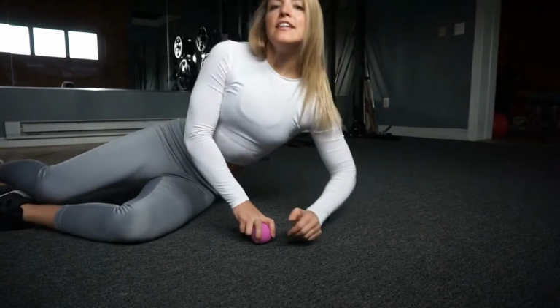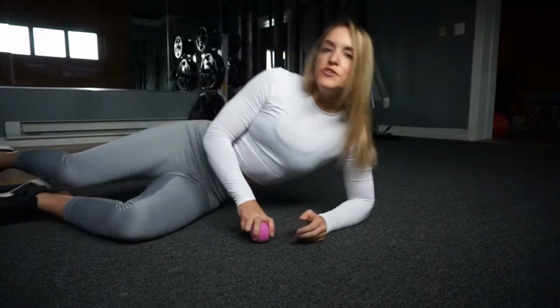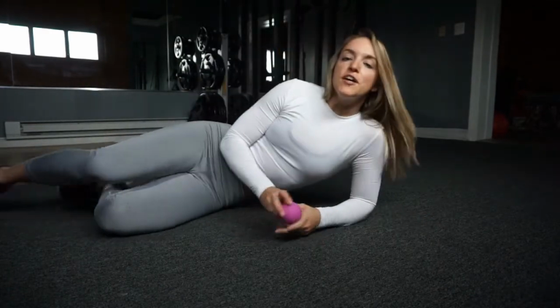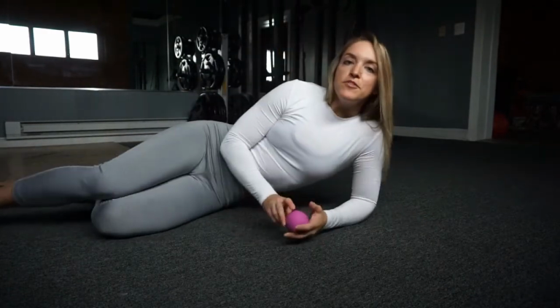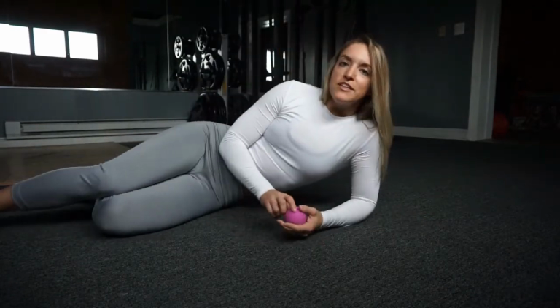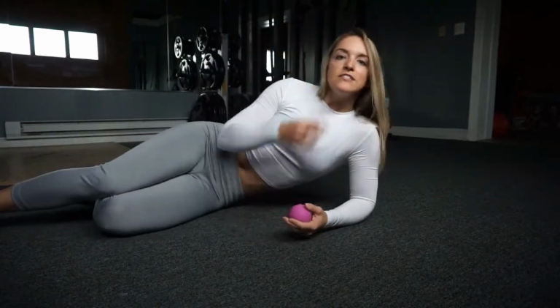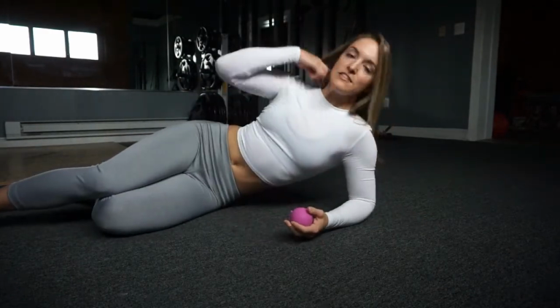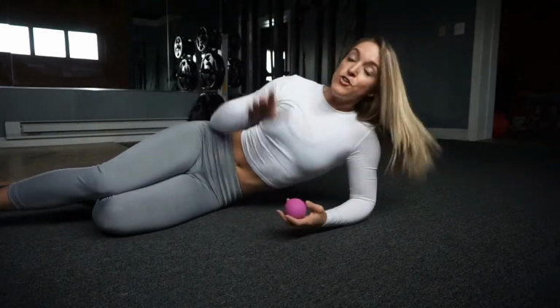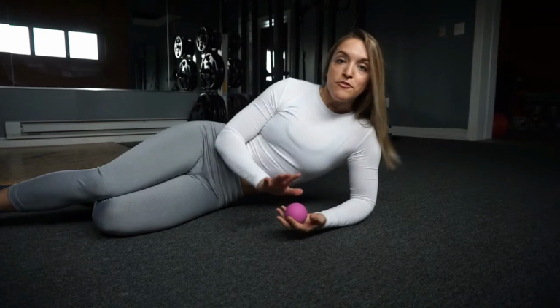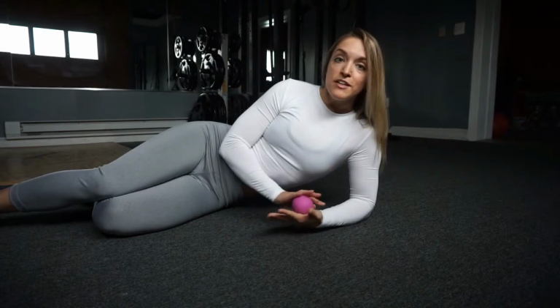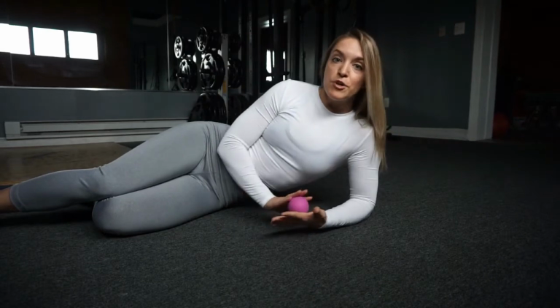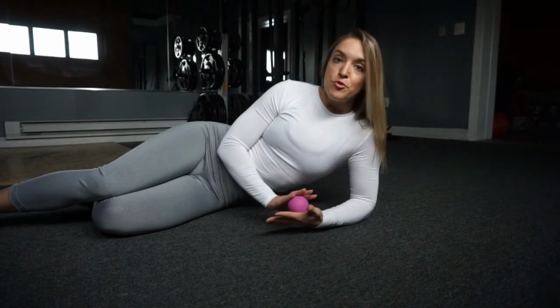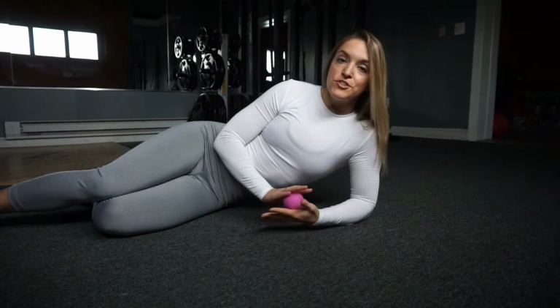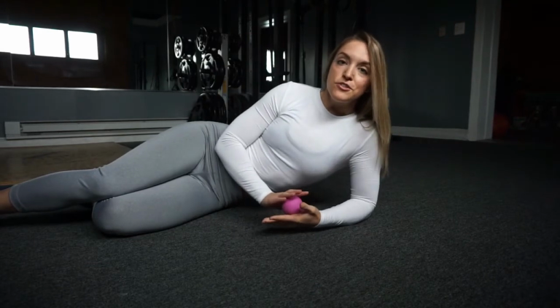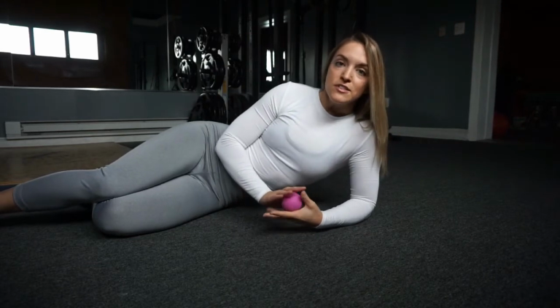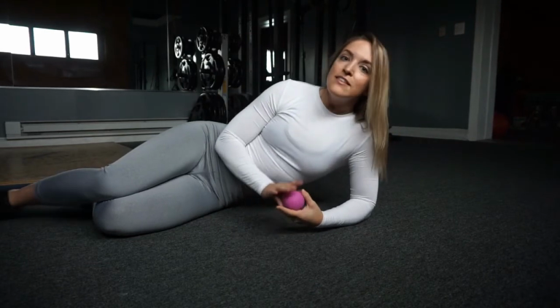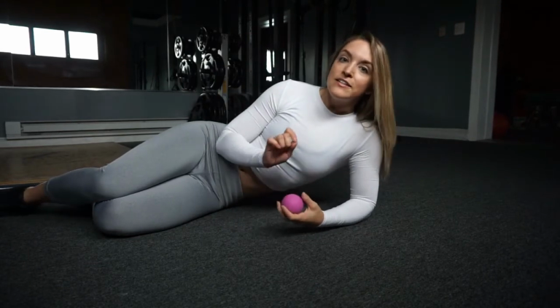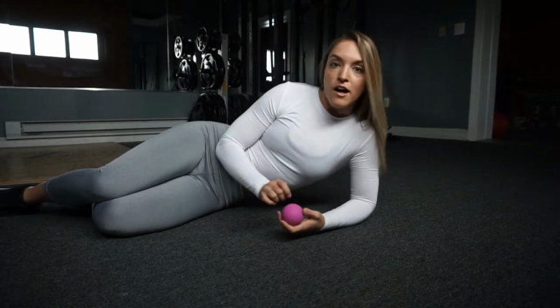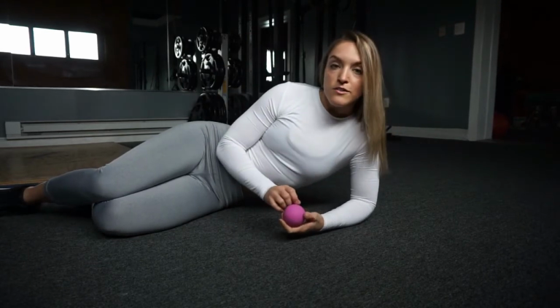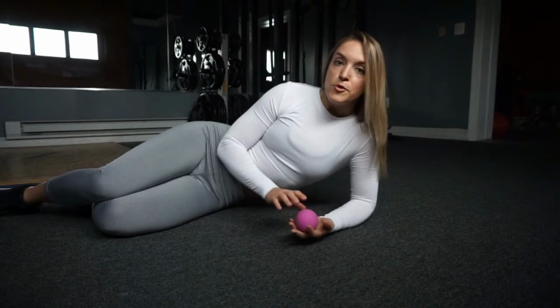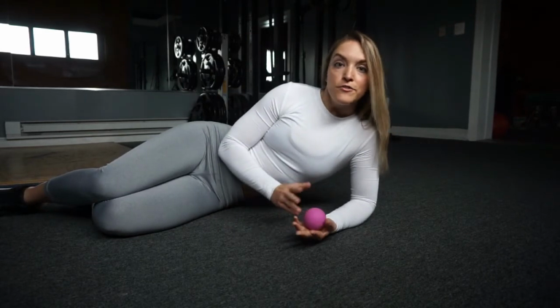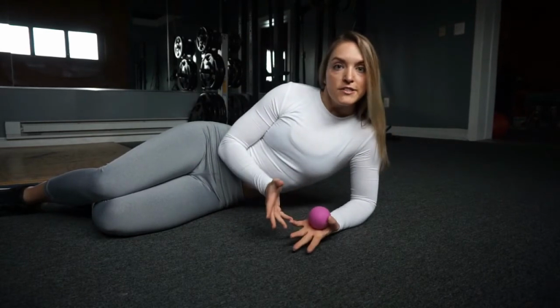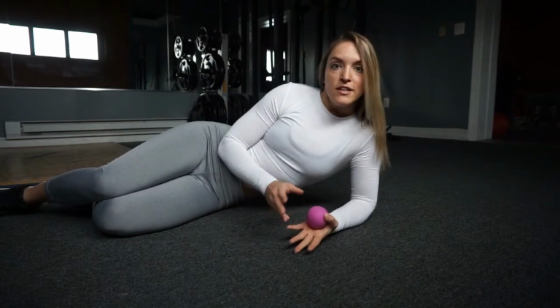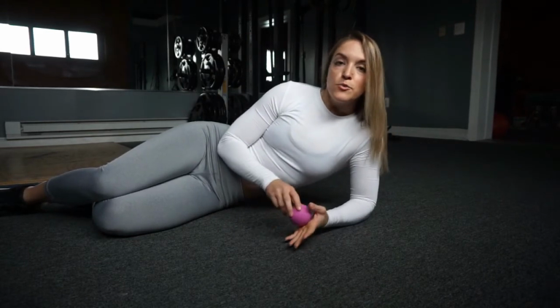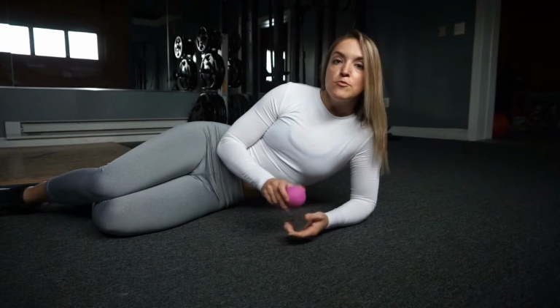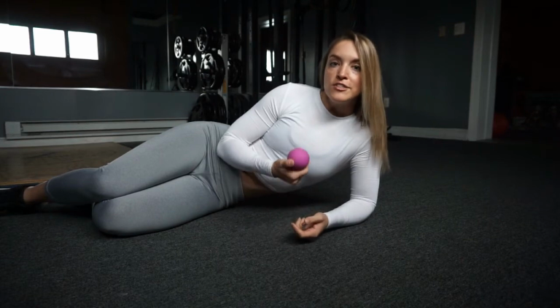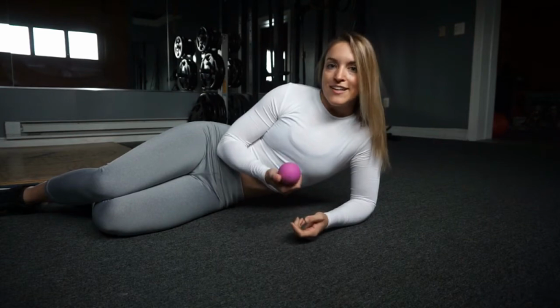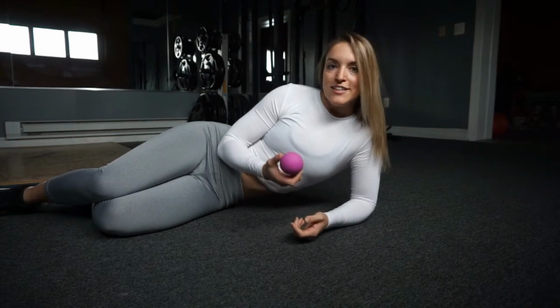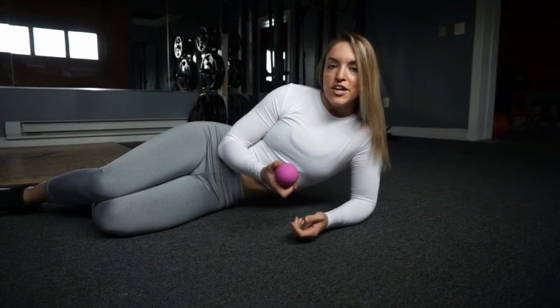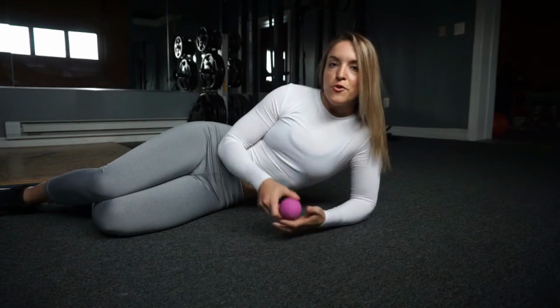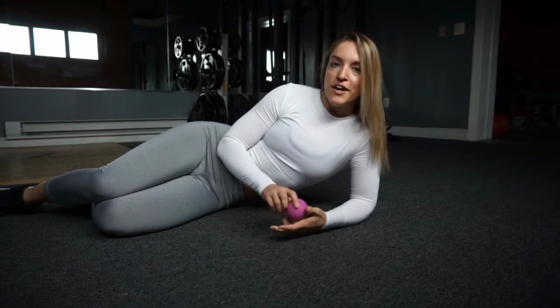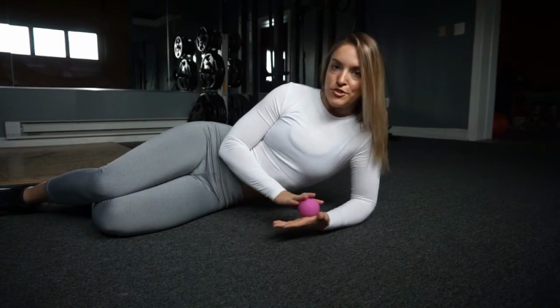If you've done both sides and you're not finding any pressure points in your glutes, then that is not where your pain originates. So we're going to move on to the next self-check for your hamstrings.